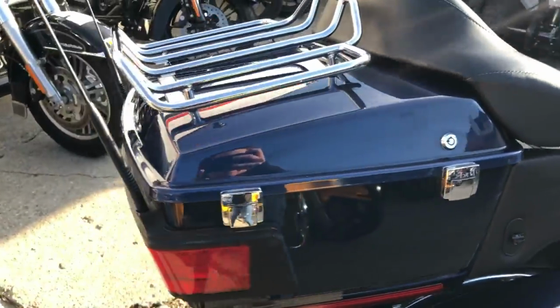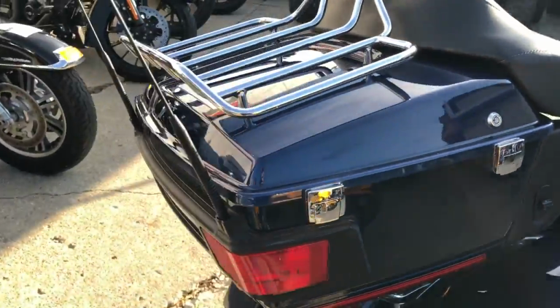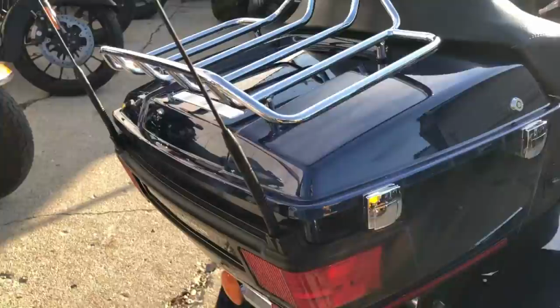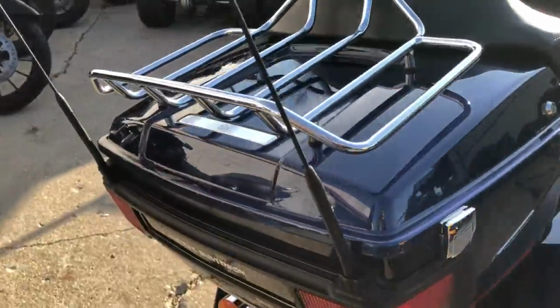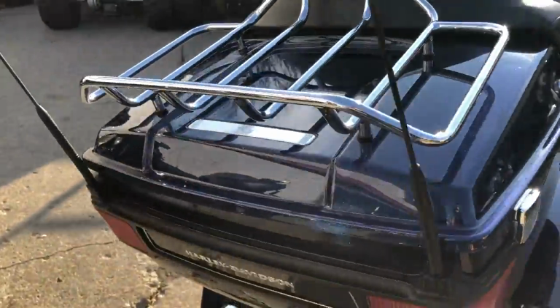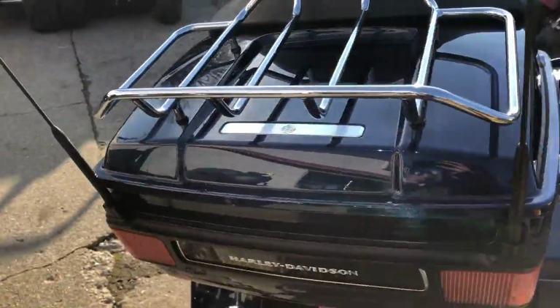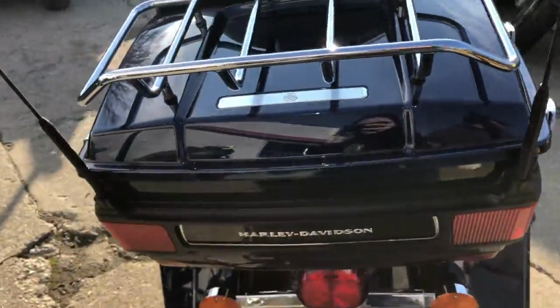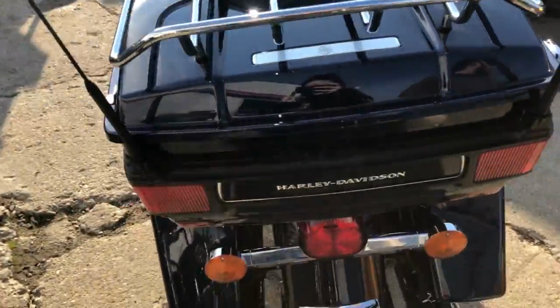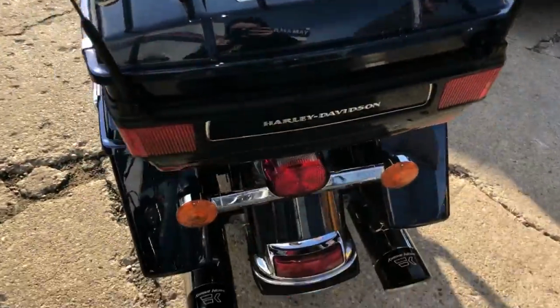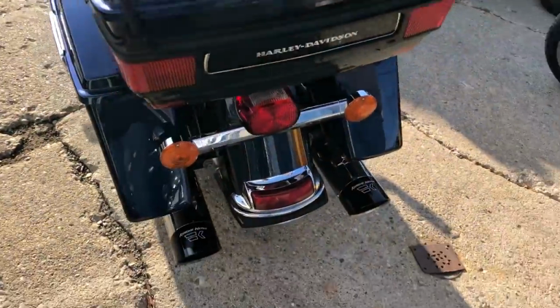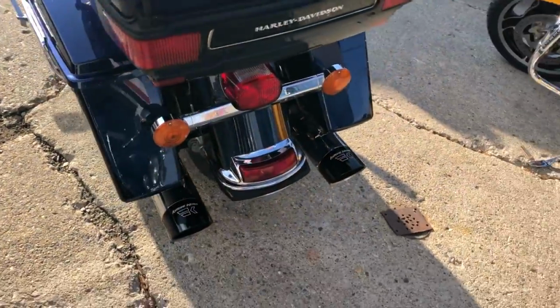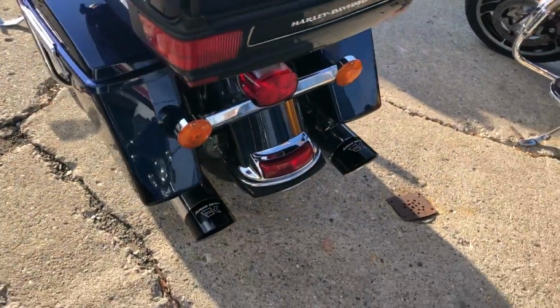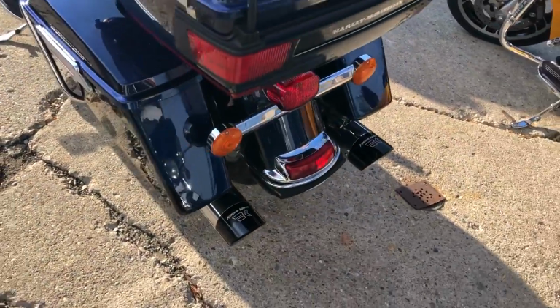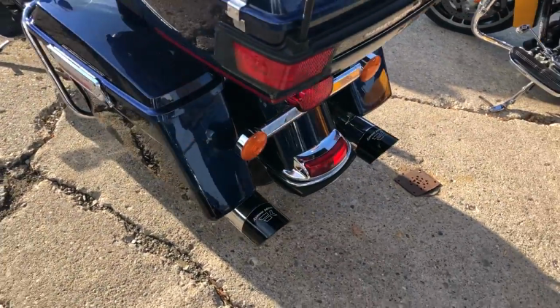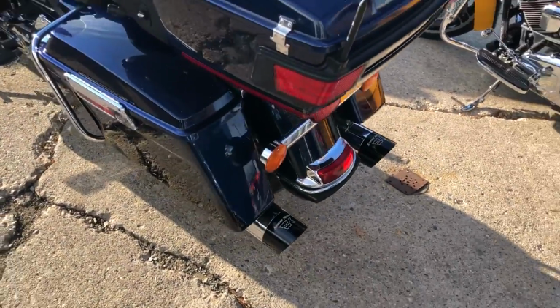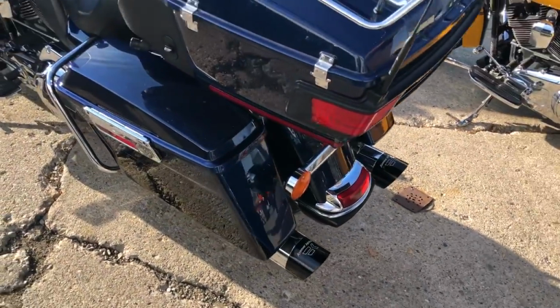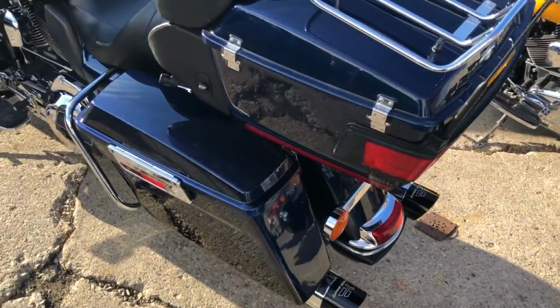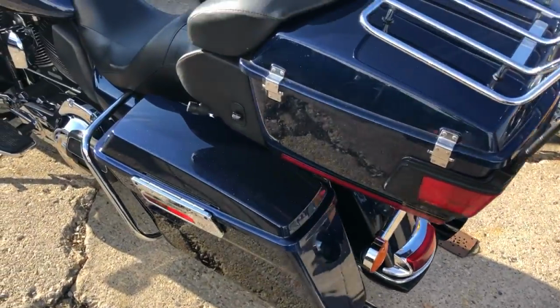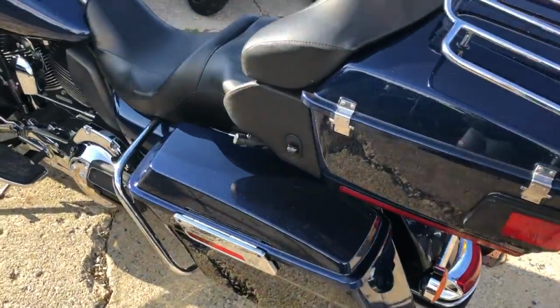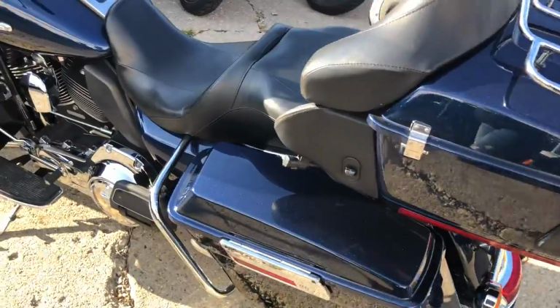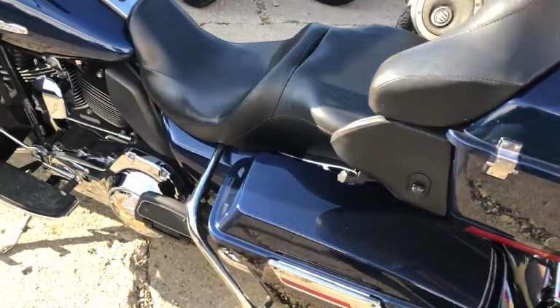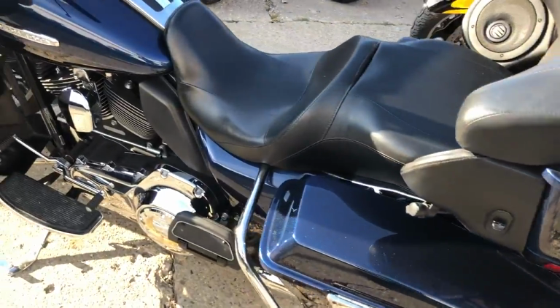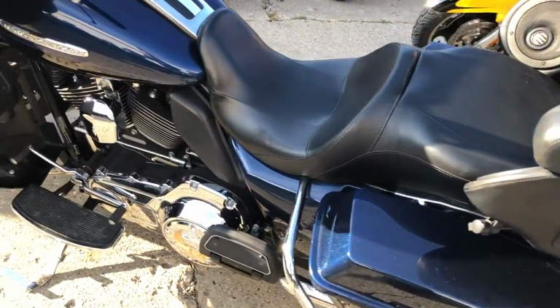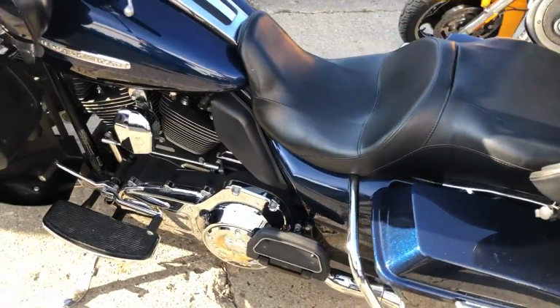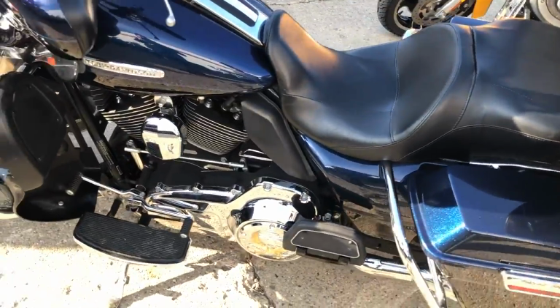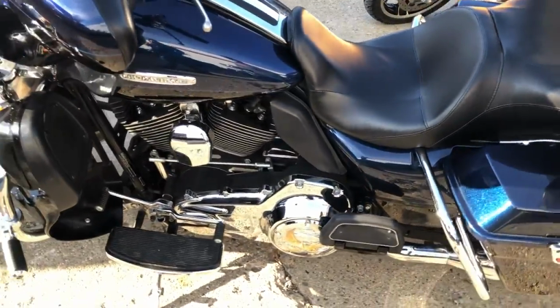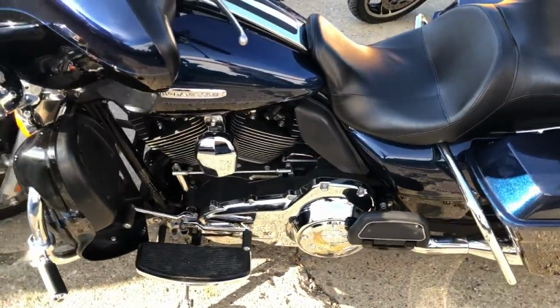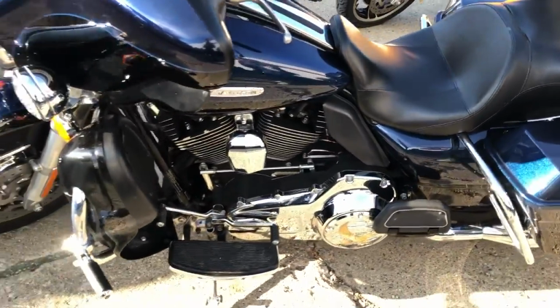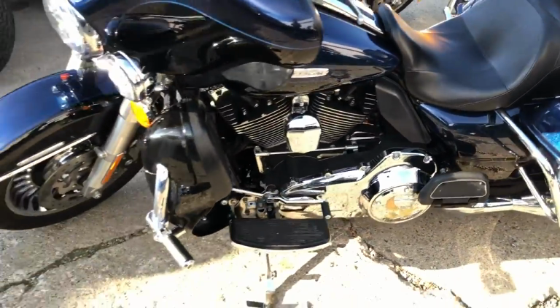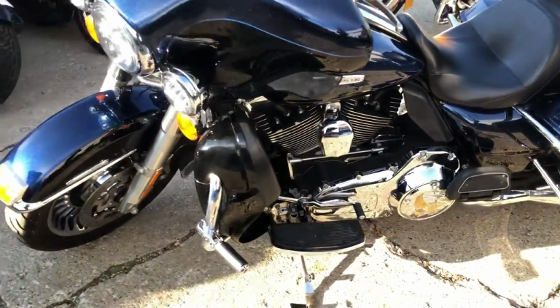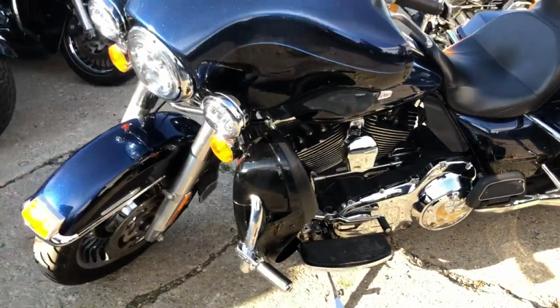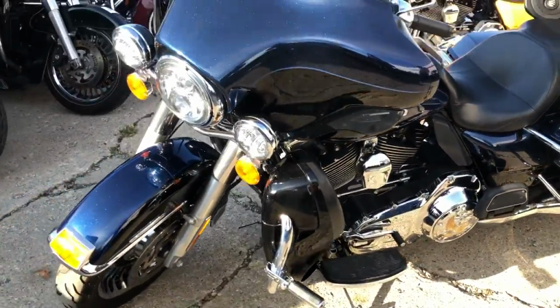All kinds of extras on here: we got a Daymaker headlight, chrome switch housings, chrome all over the motor, chrome works exhaust that sounds great. This one runs strong, everything works the way it should guys.